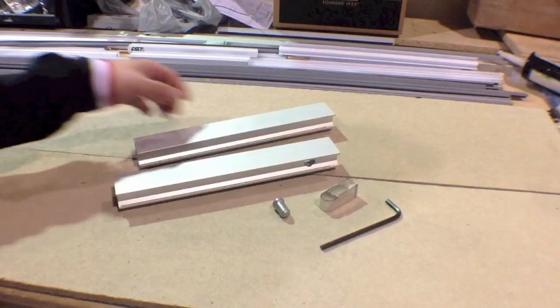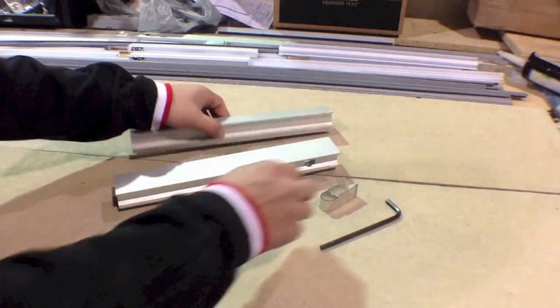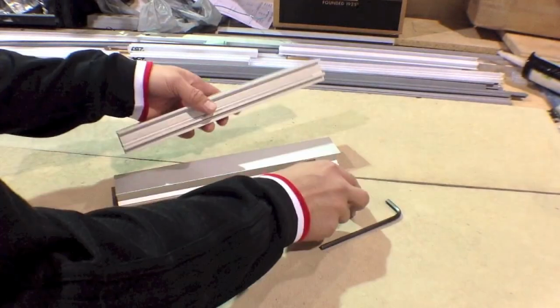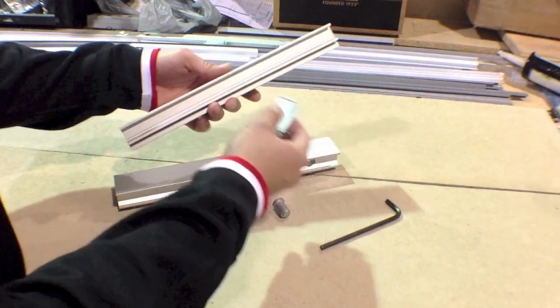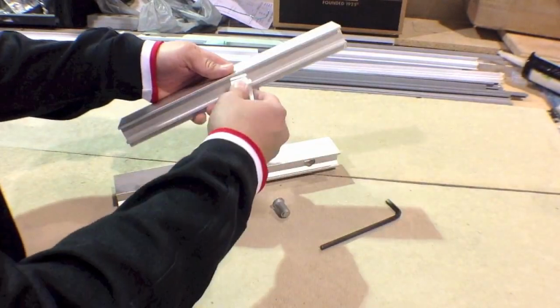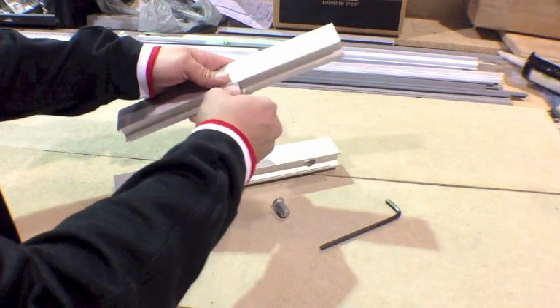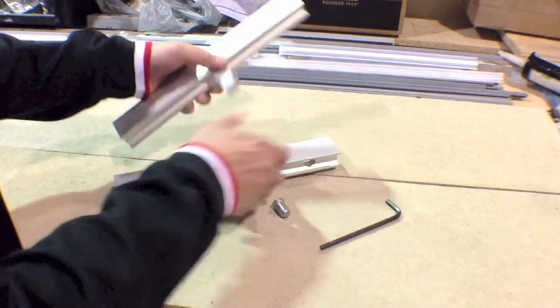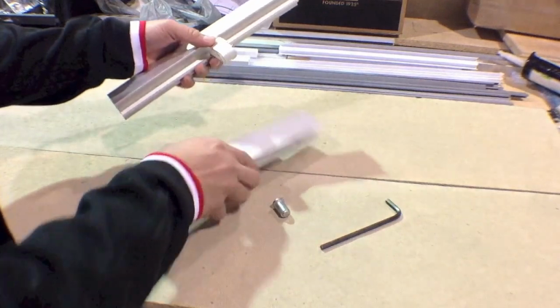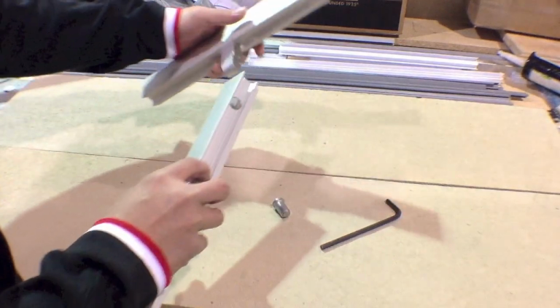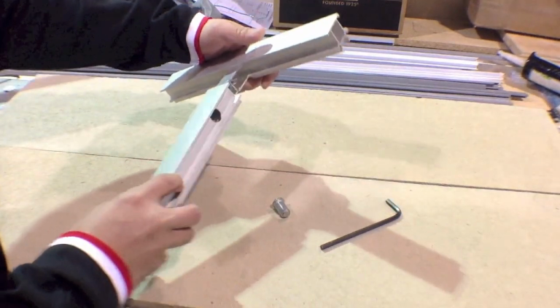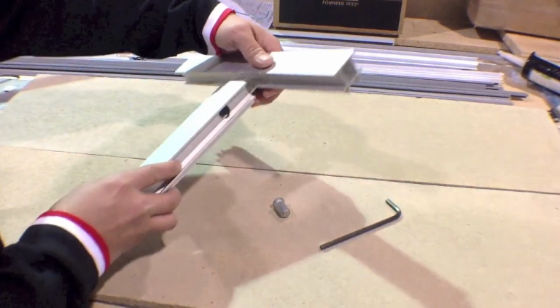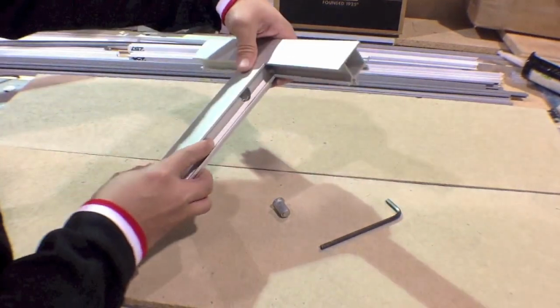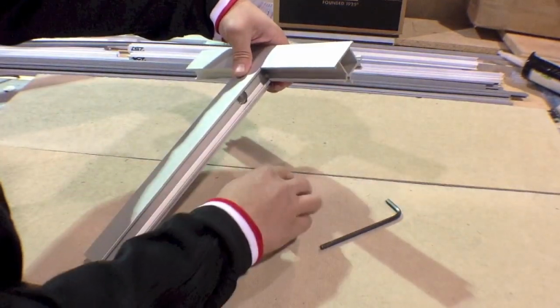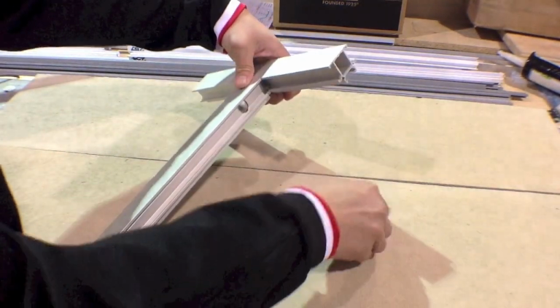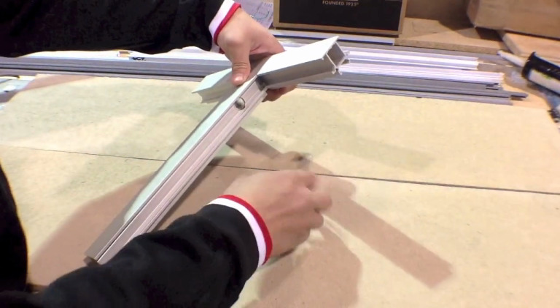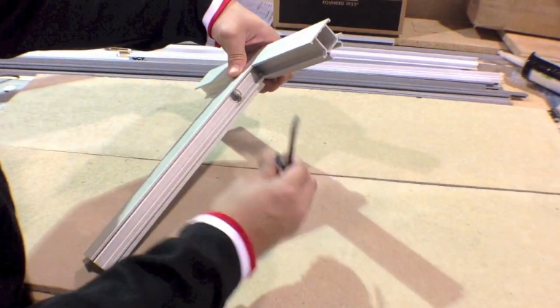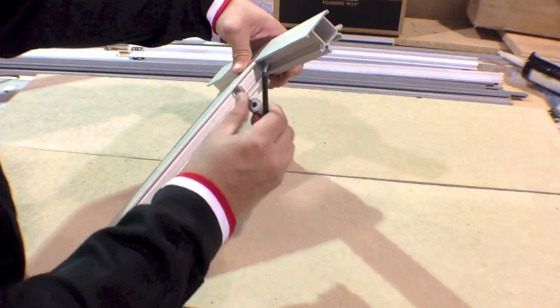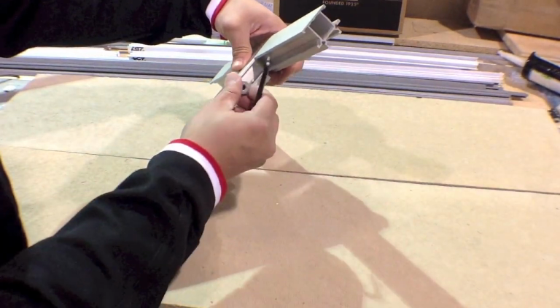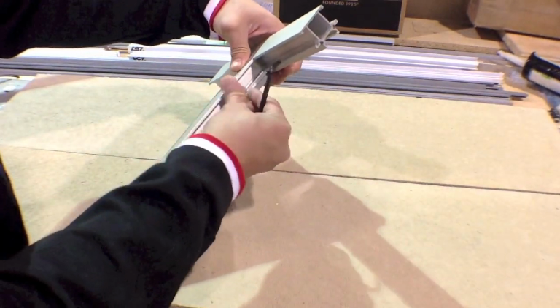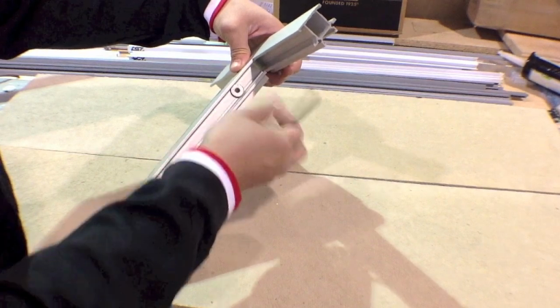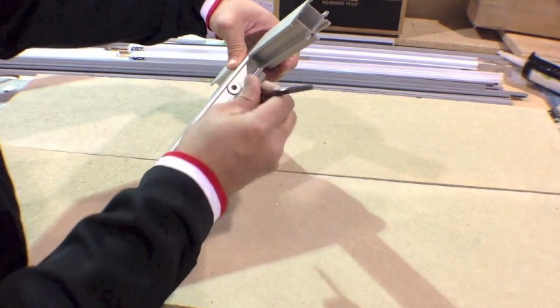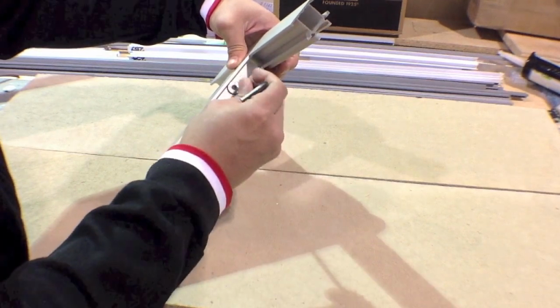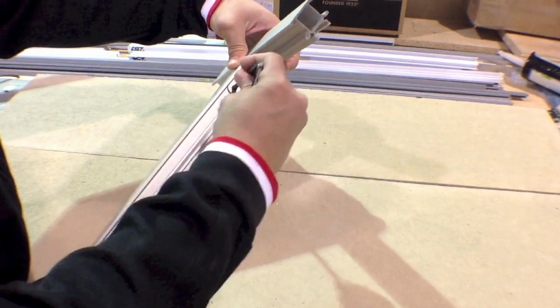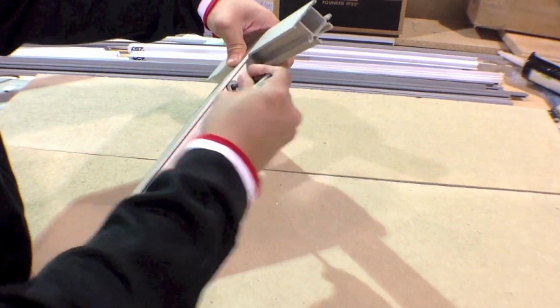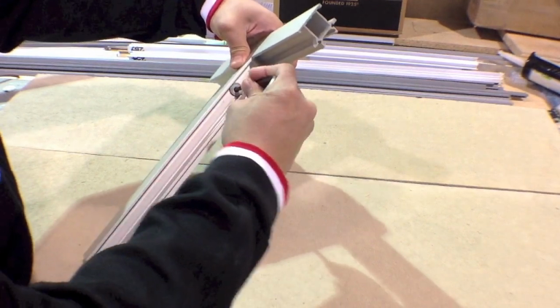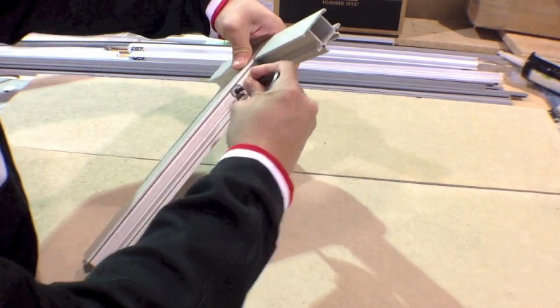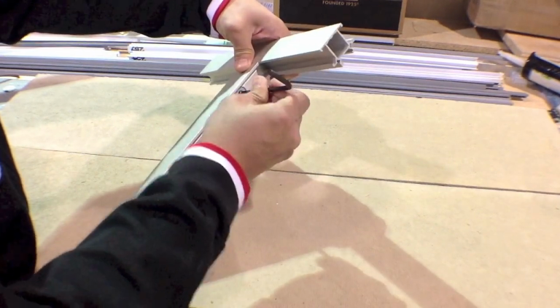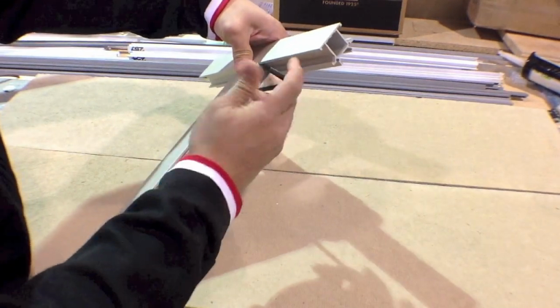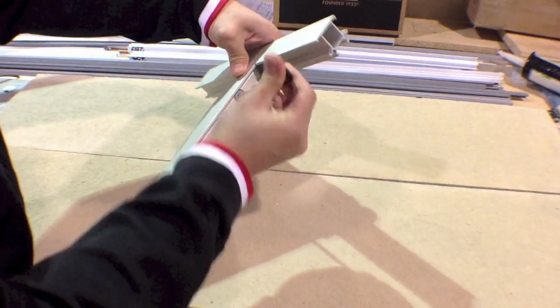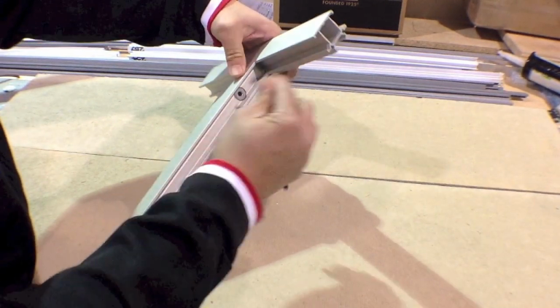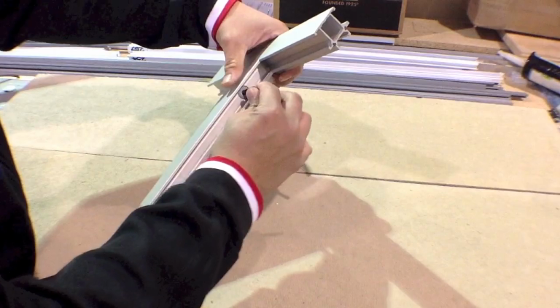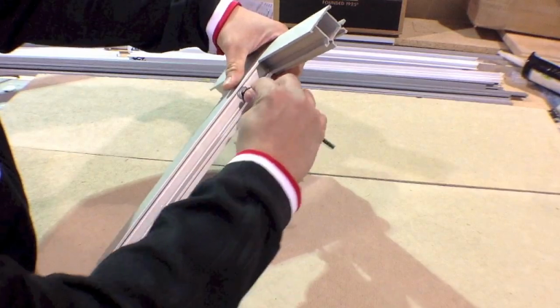We use a cam and clamp system to put the frame together. This is superior to any other method of fastening as it does not strip. You can make the connection as often as needed and the strength is incredible.